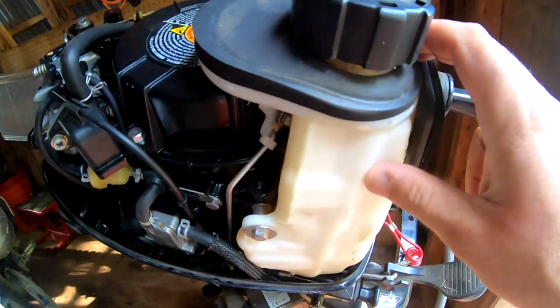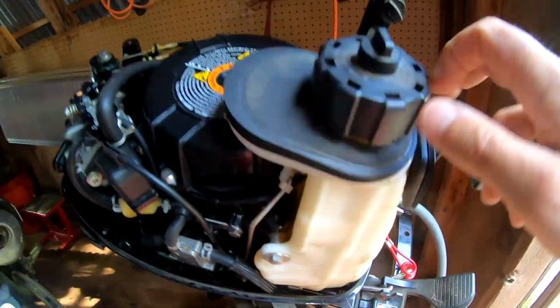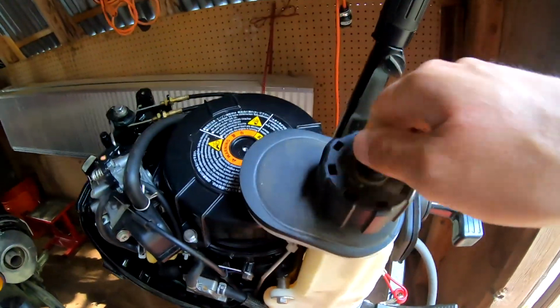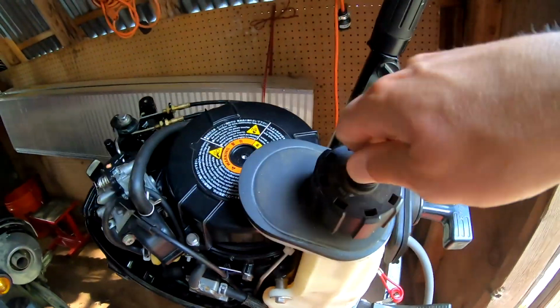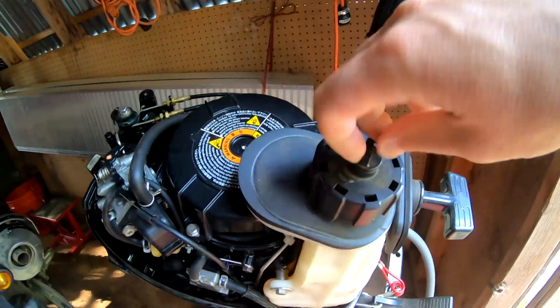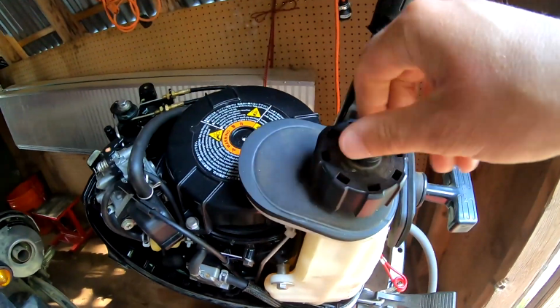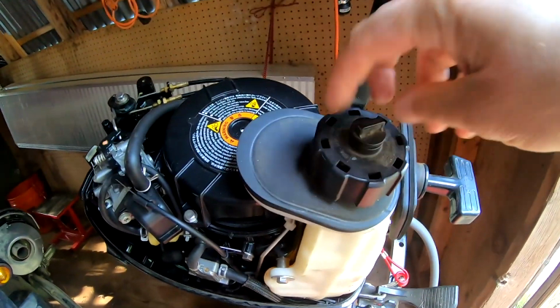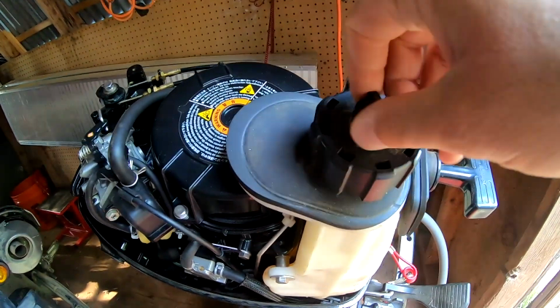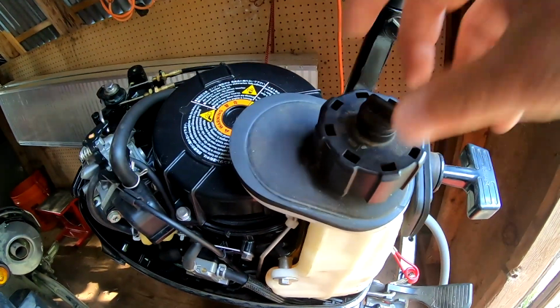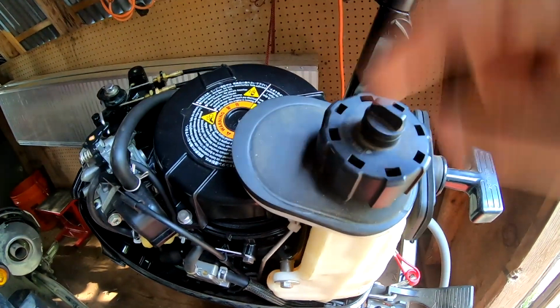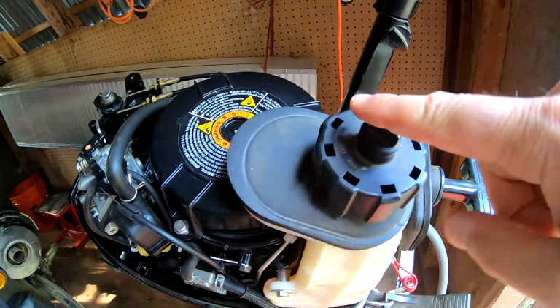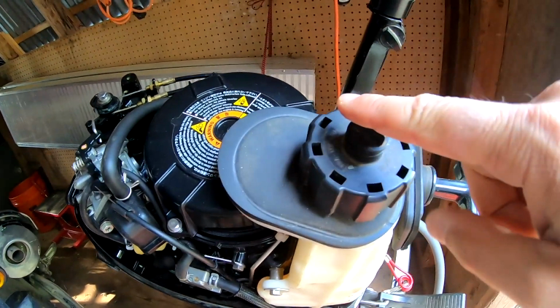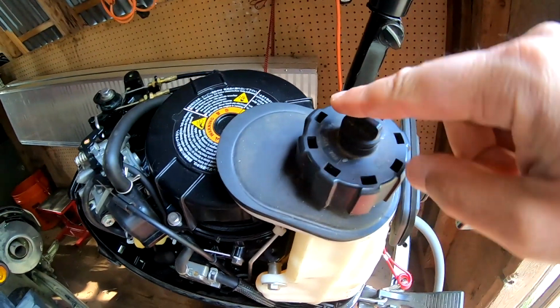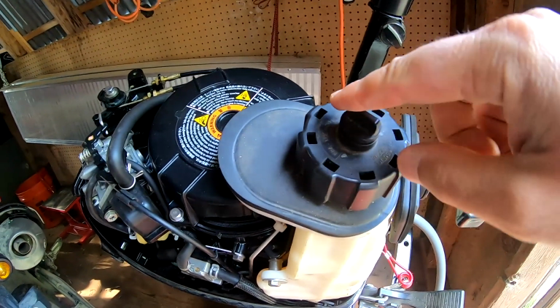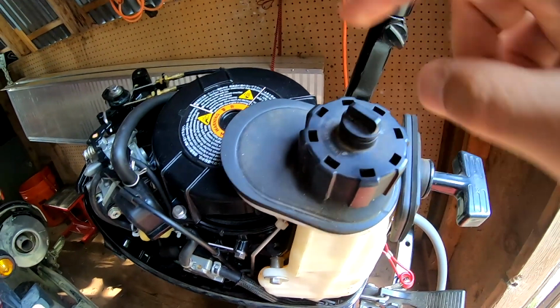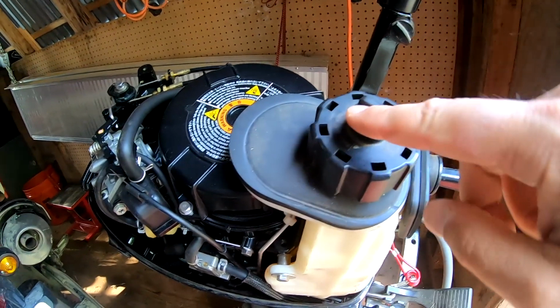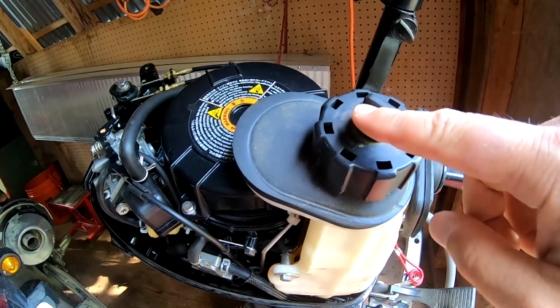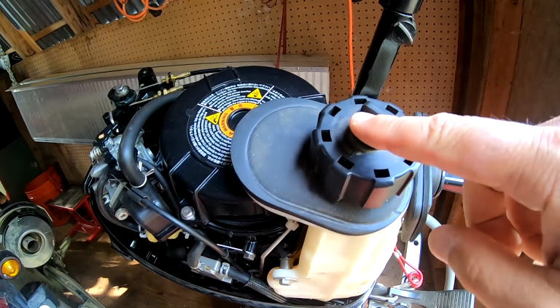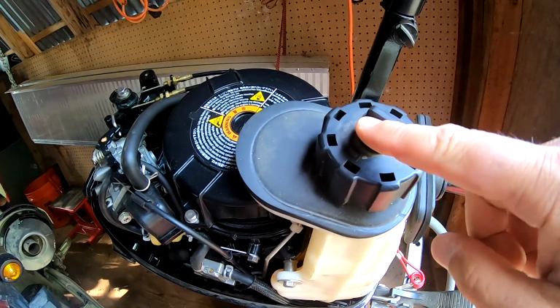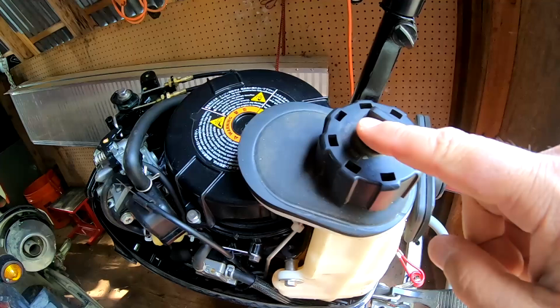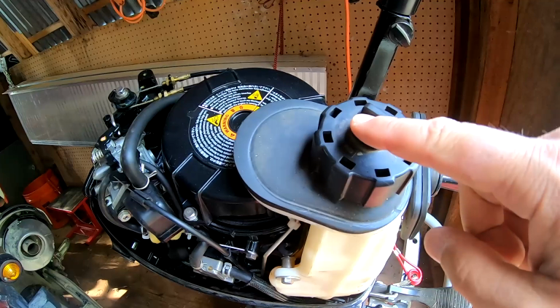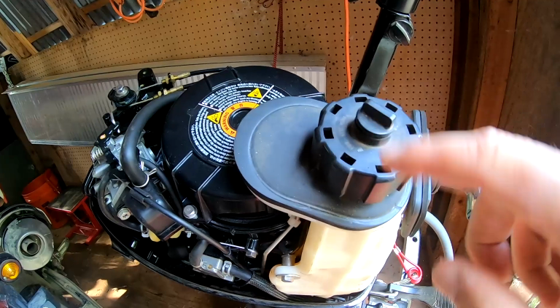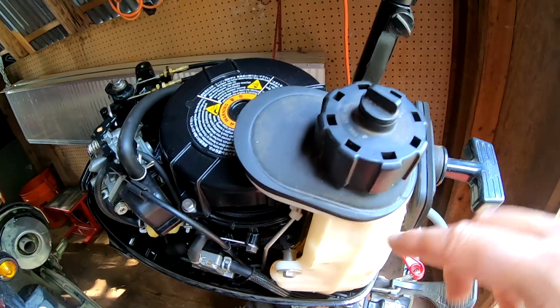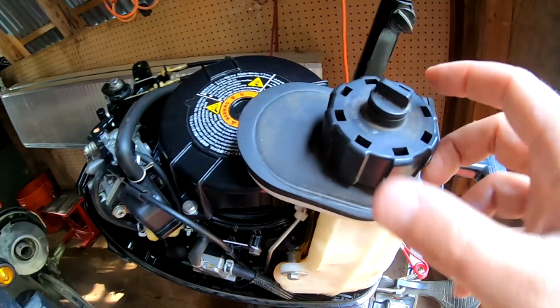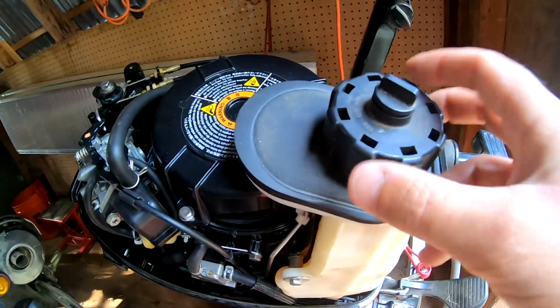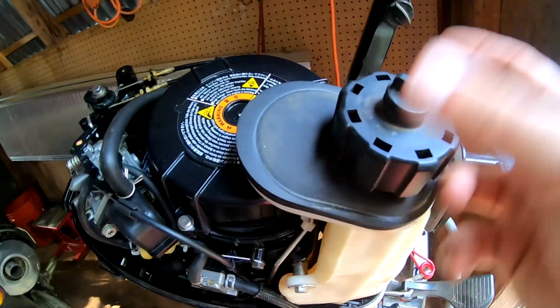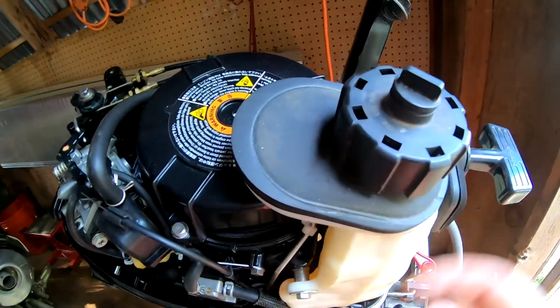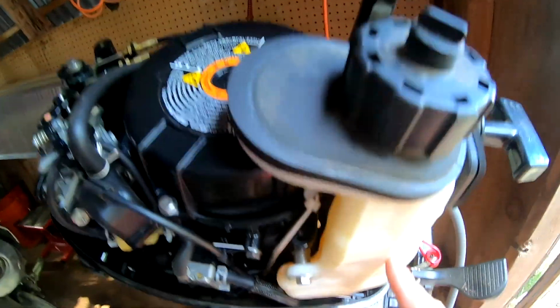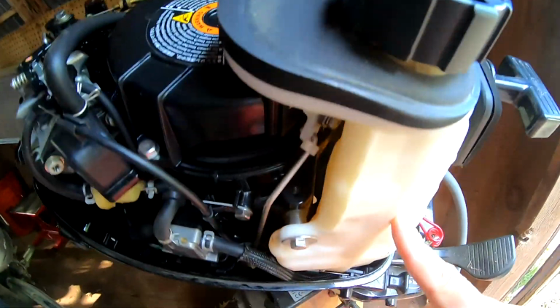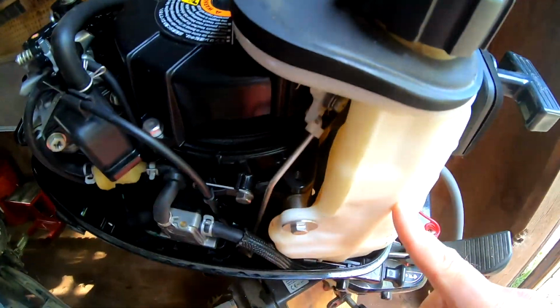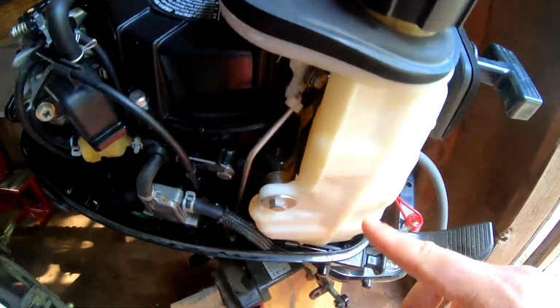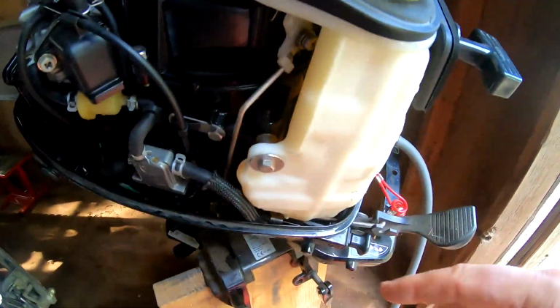If you want to use the internal tank, here it is. Here's the gas vent — to open it, you have to have this open to operate the motor. If not, you're going to get suction and you're not going to get gas flow.